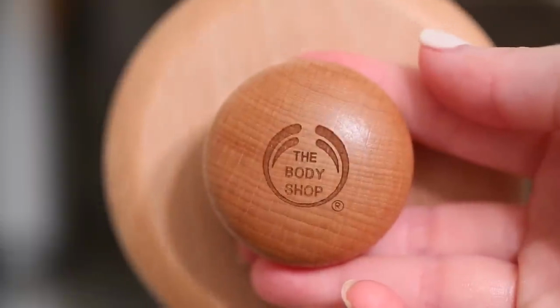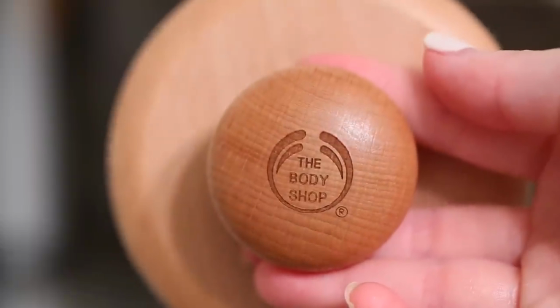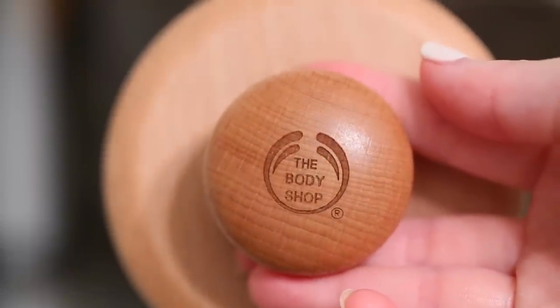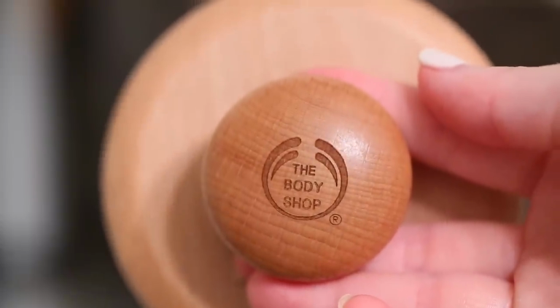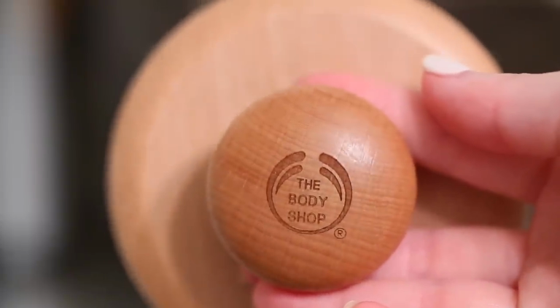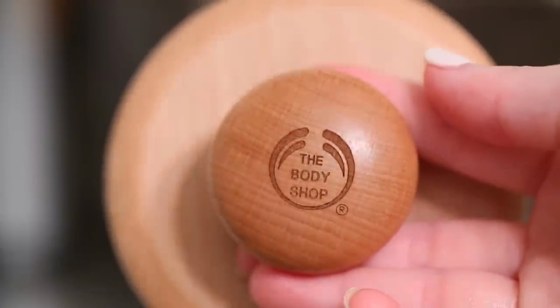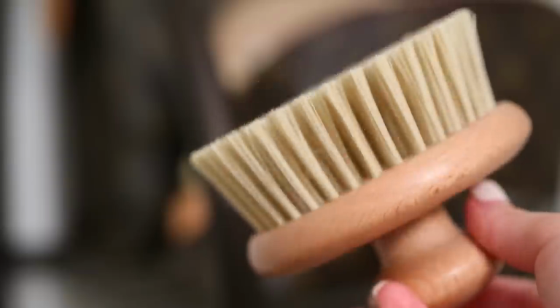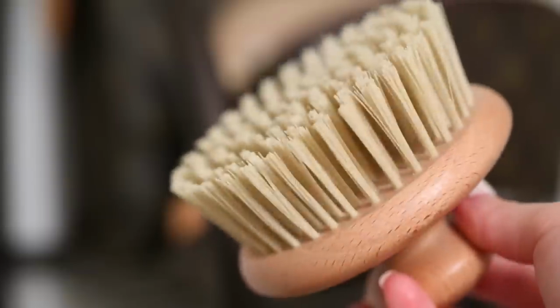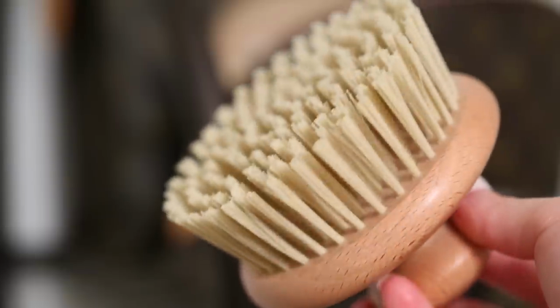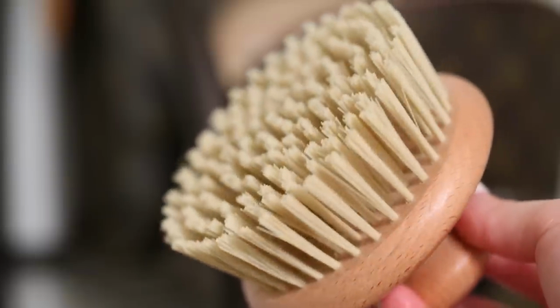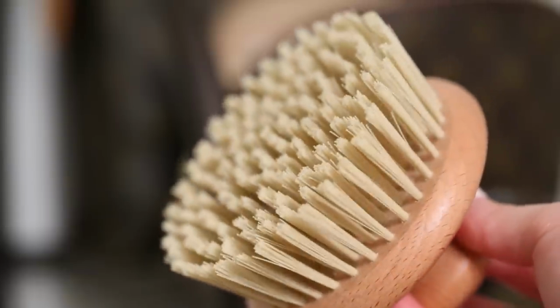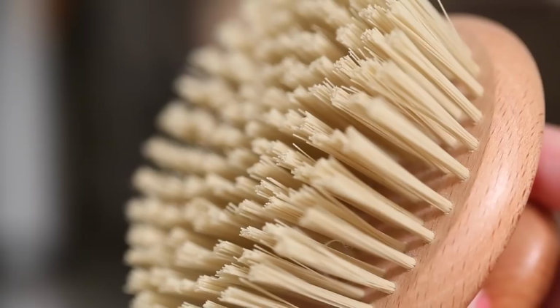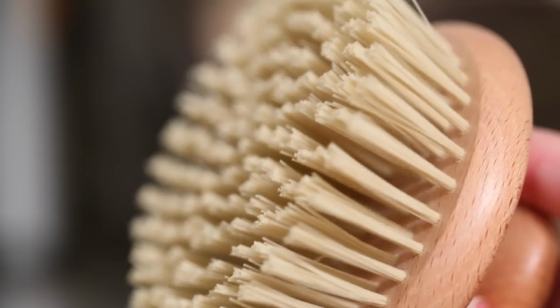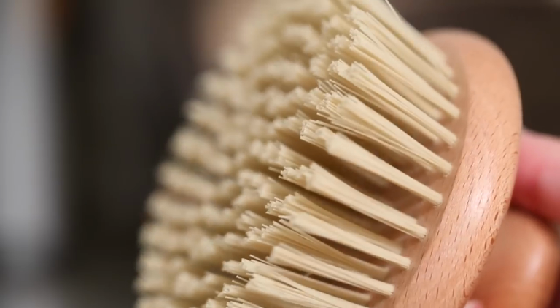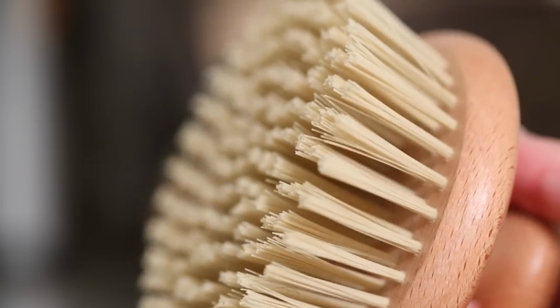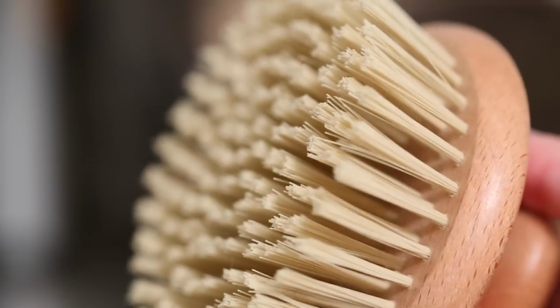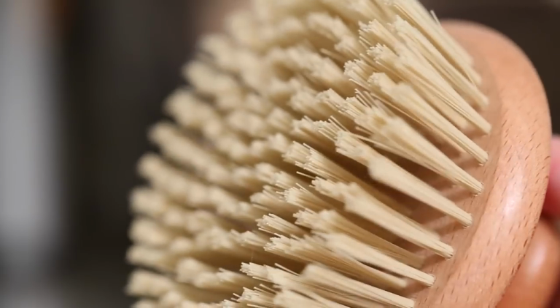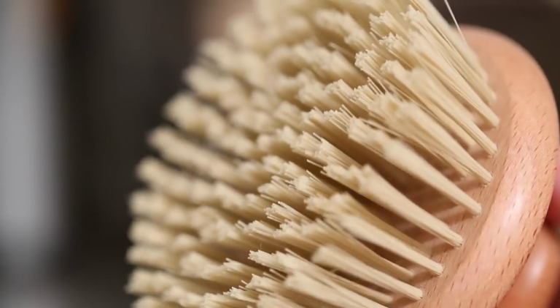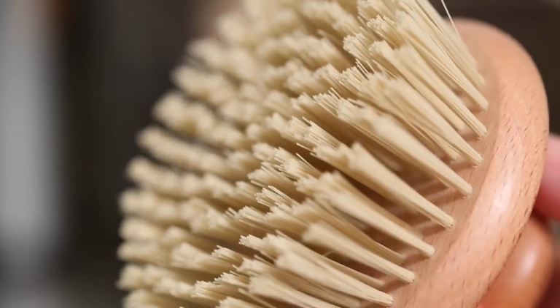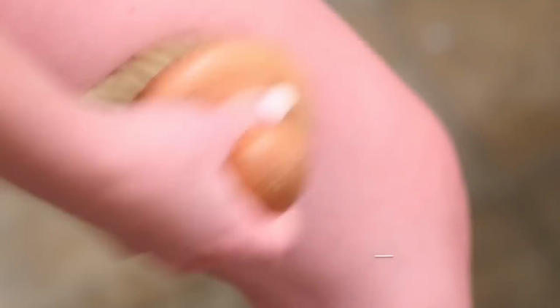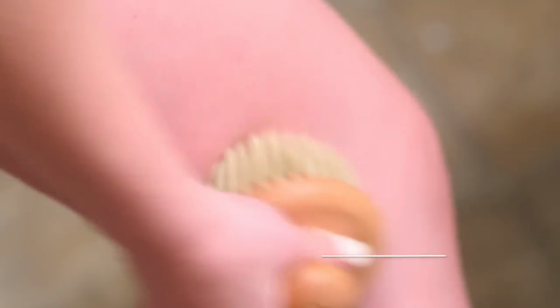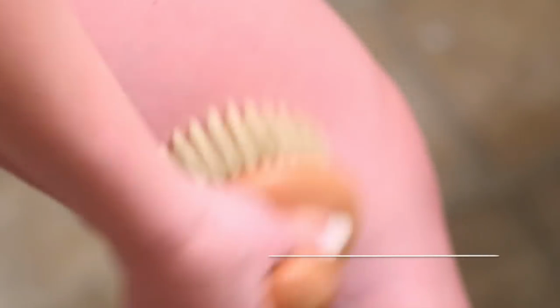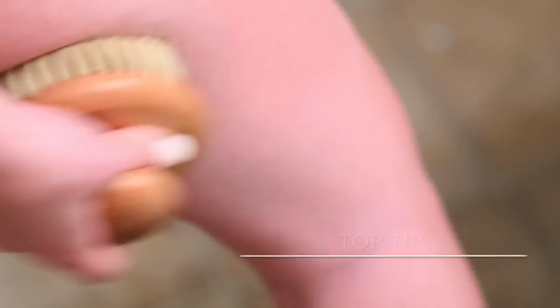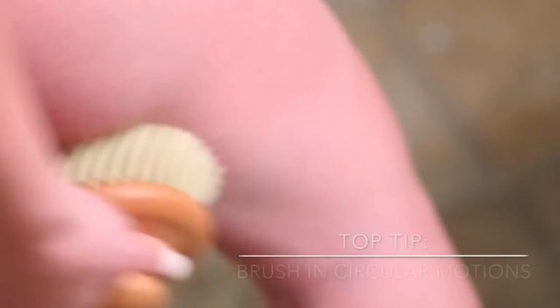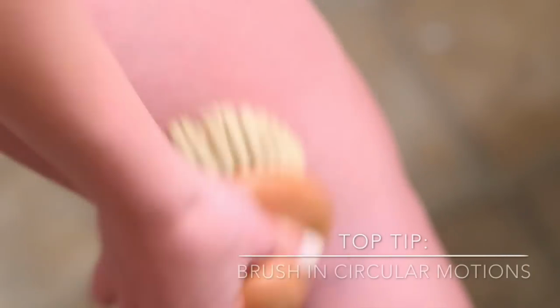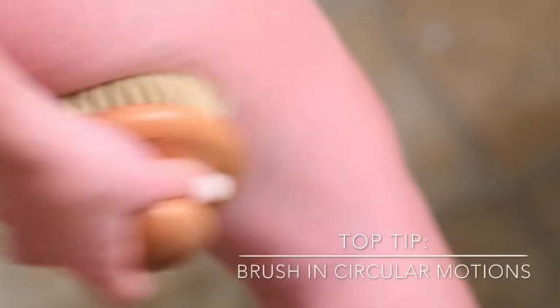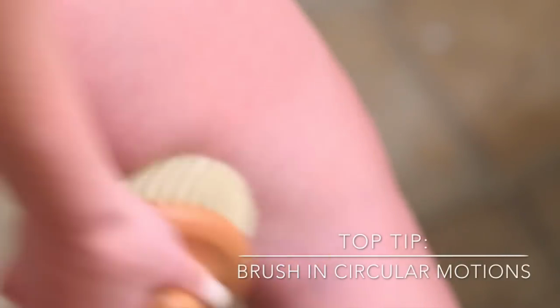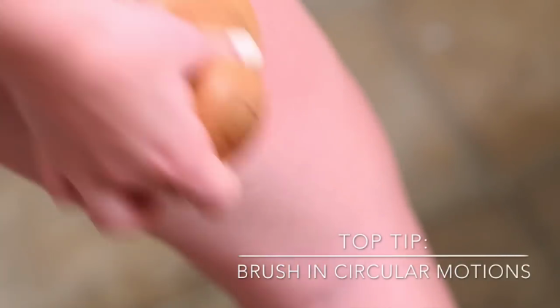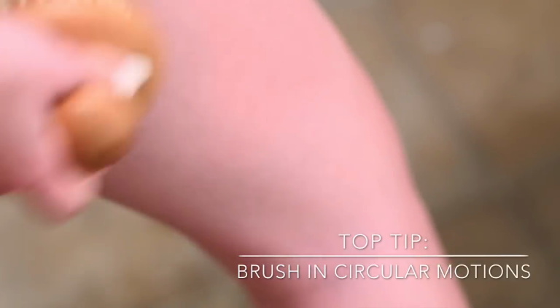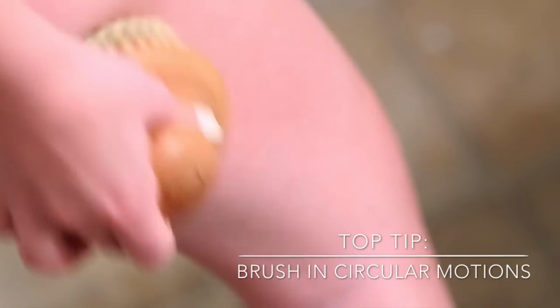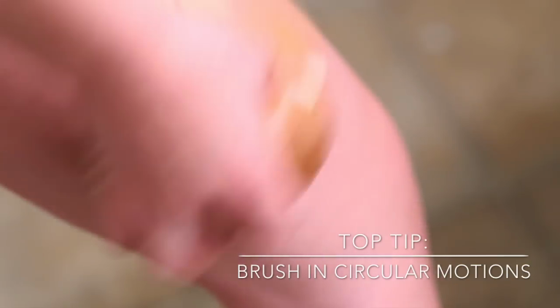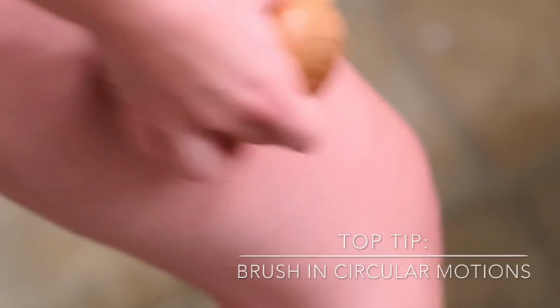Before entering the shower, use a dry brush like this one from The Body Shop. Dry brushing exfoliates the skin and increases circulation to help detoxify and reduce water retention.